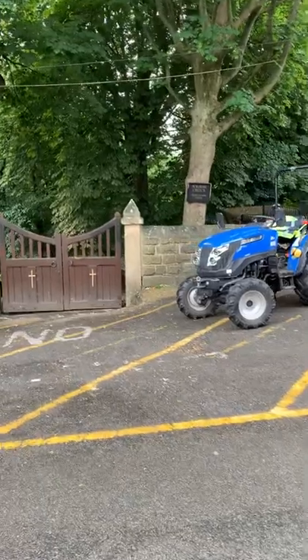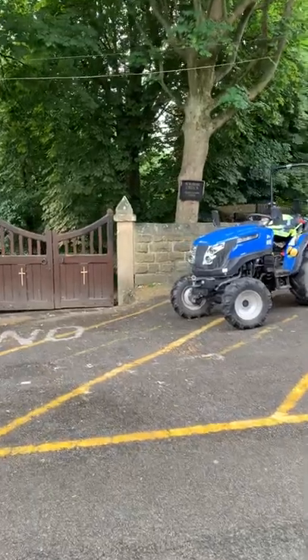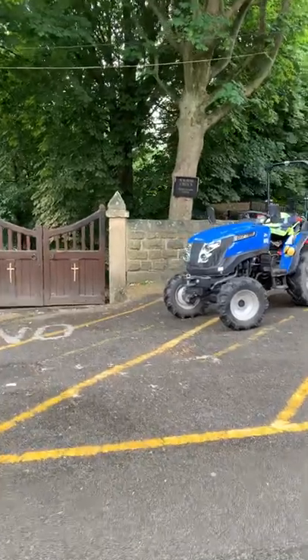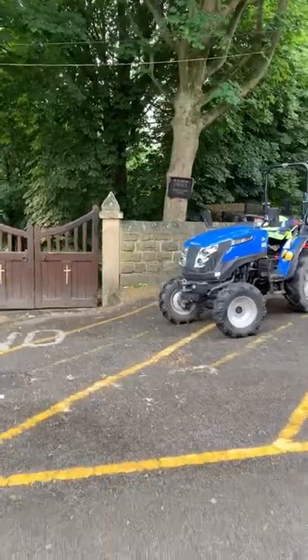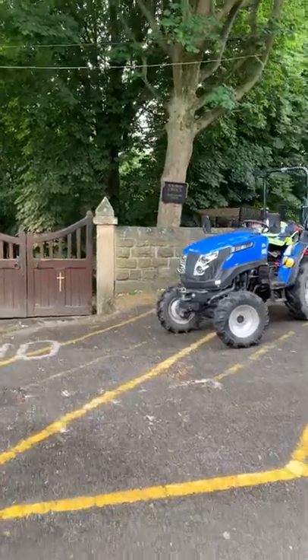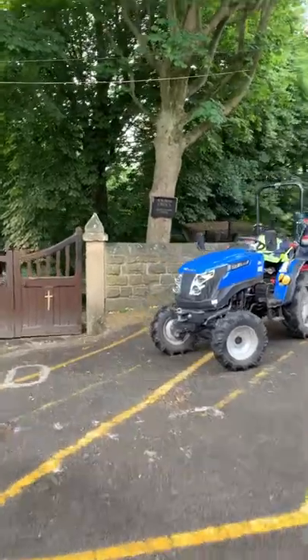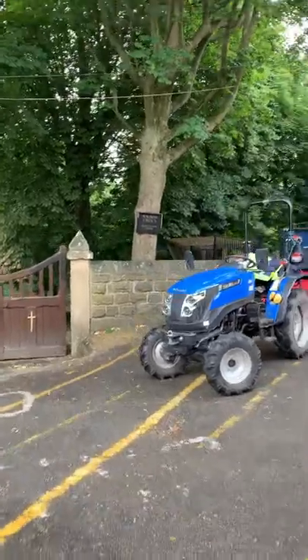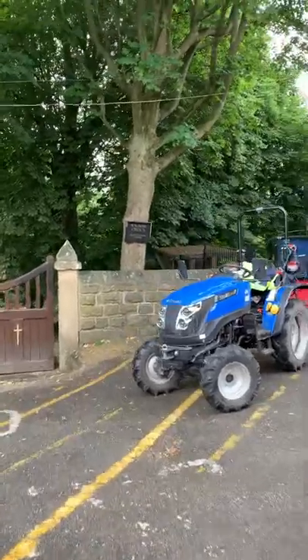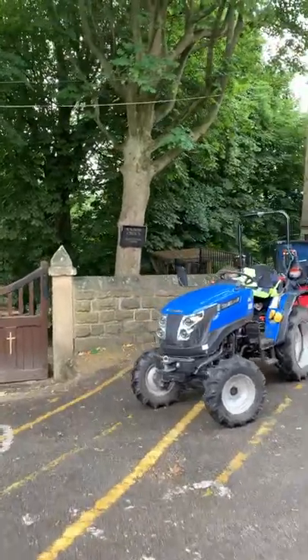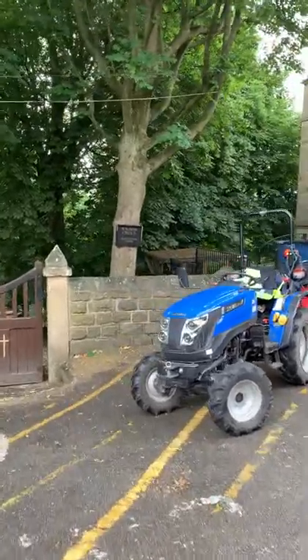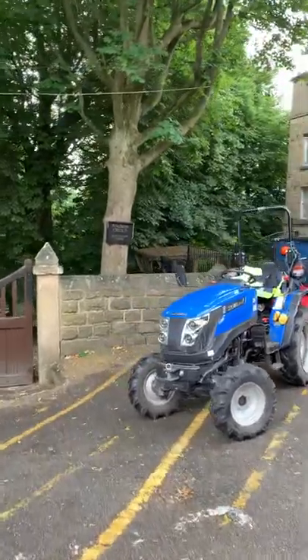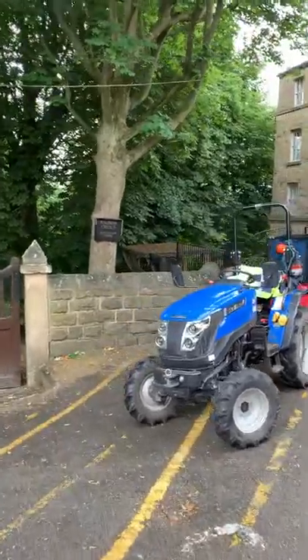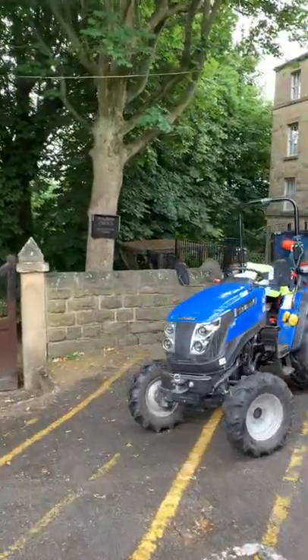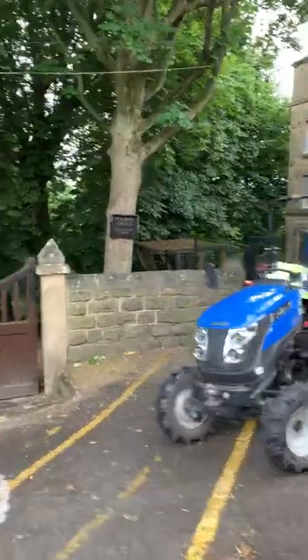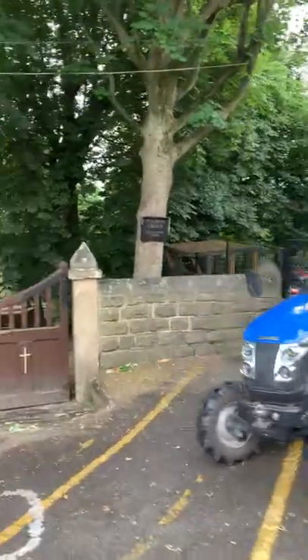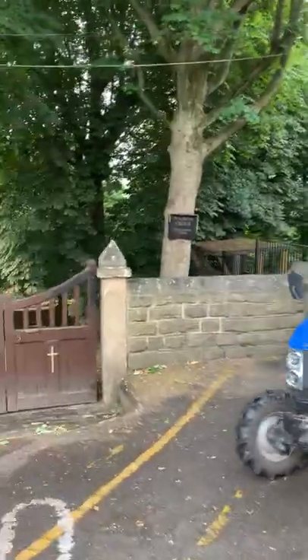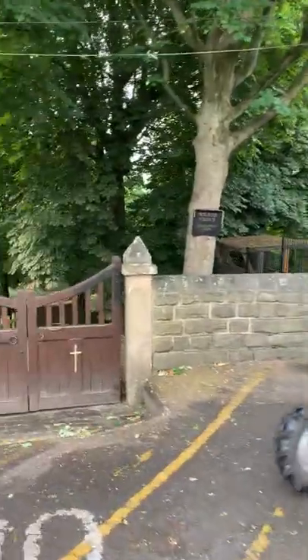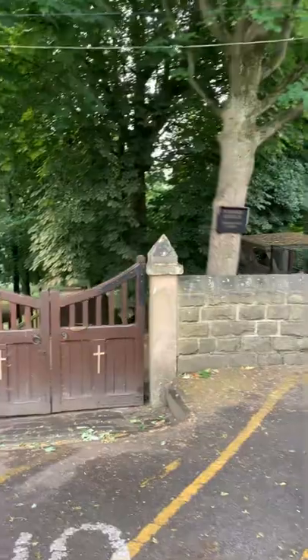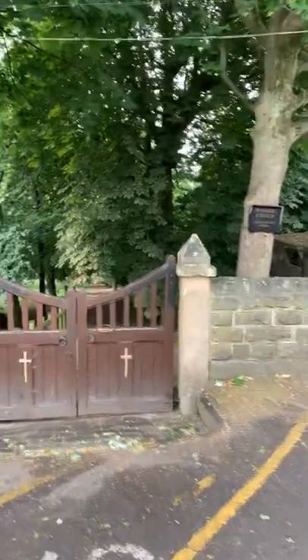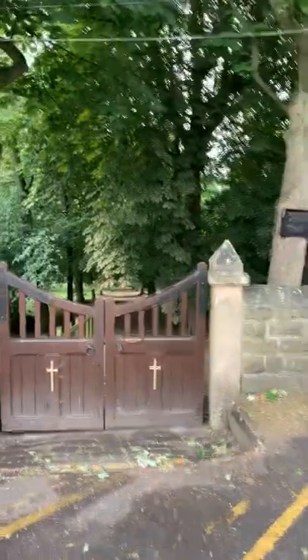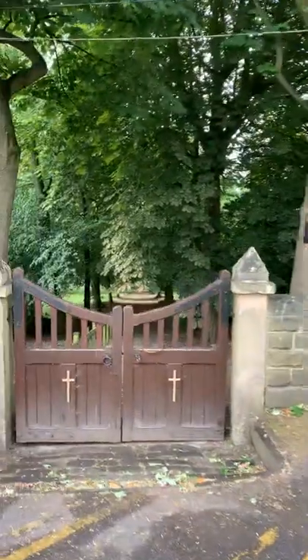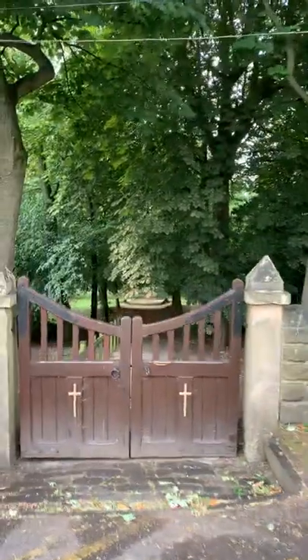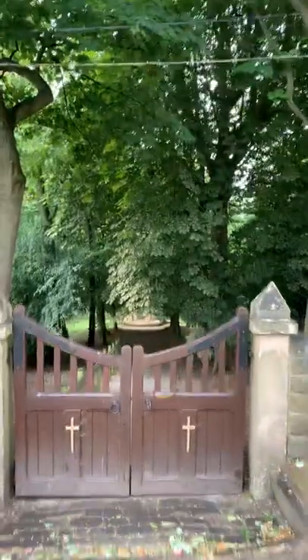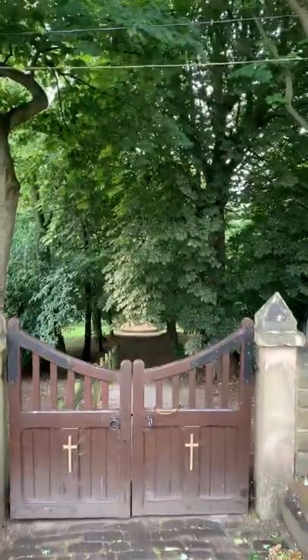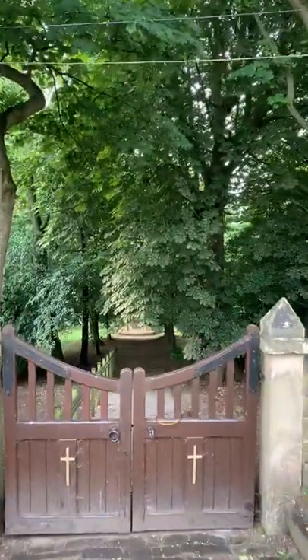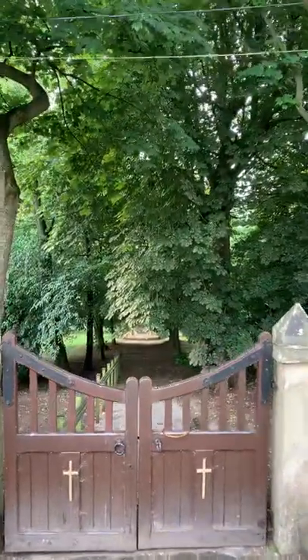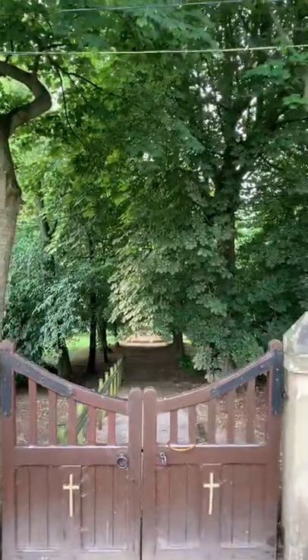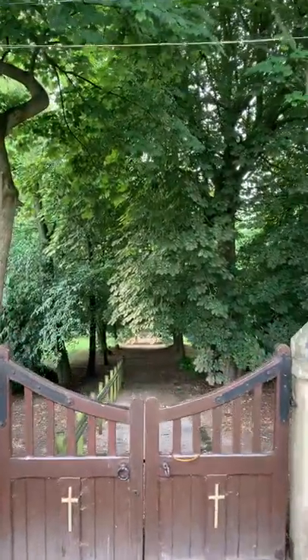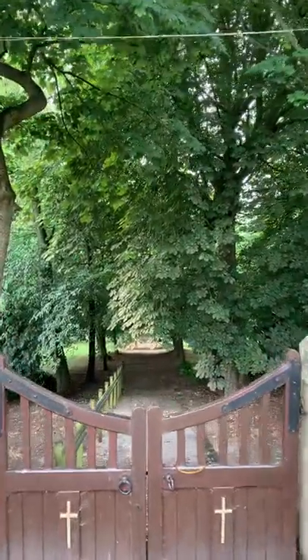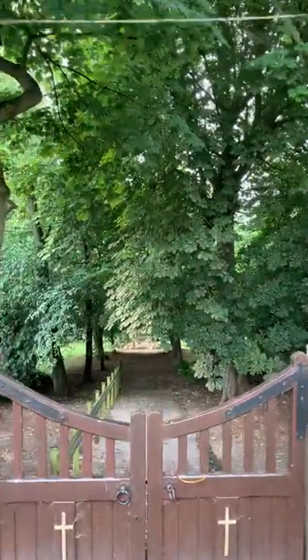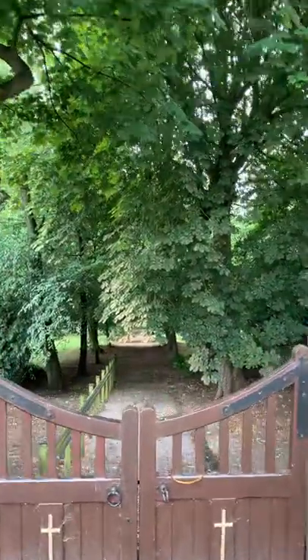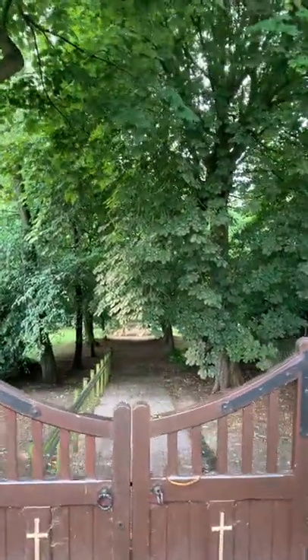Come on Tommy, let's have a look. As you can see, right down the churchyard.